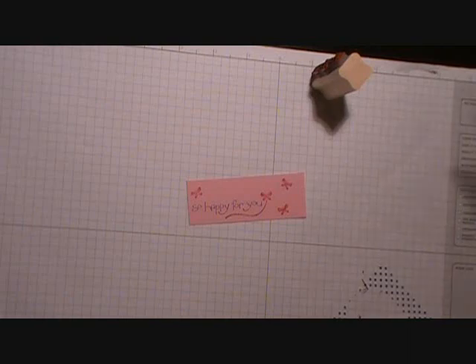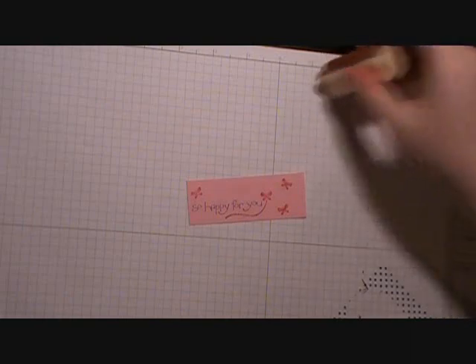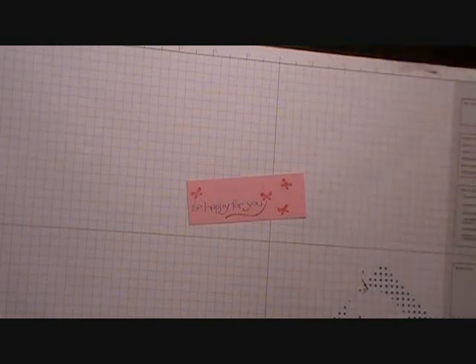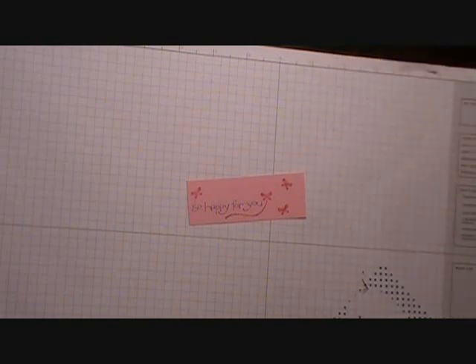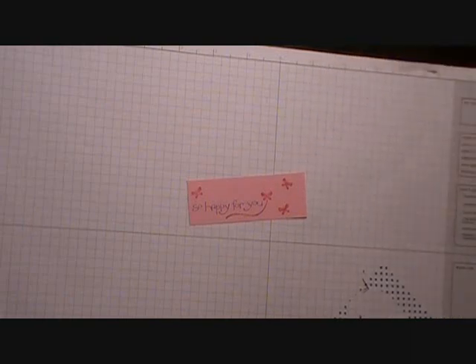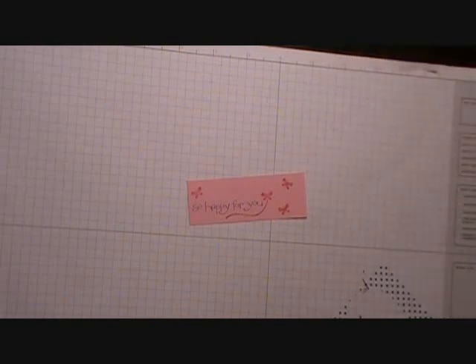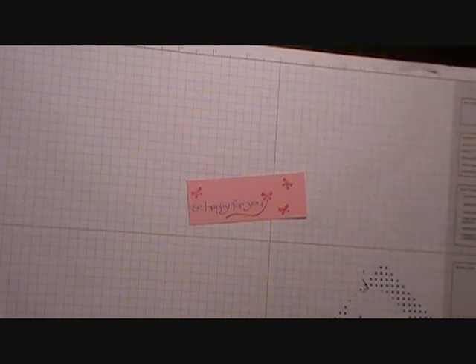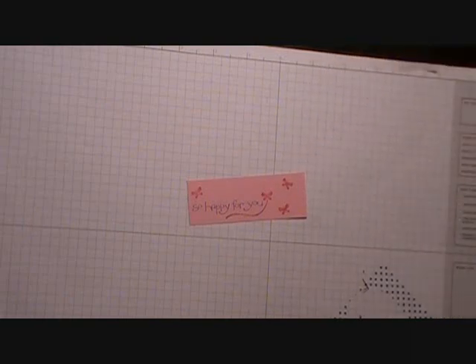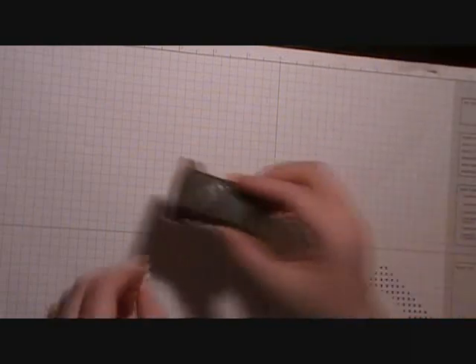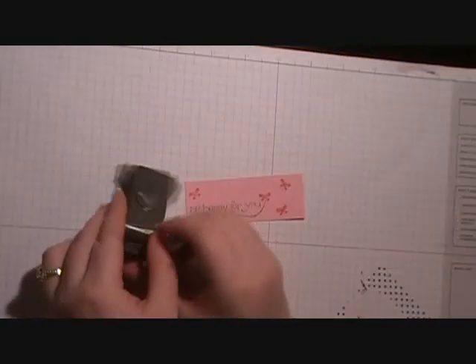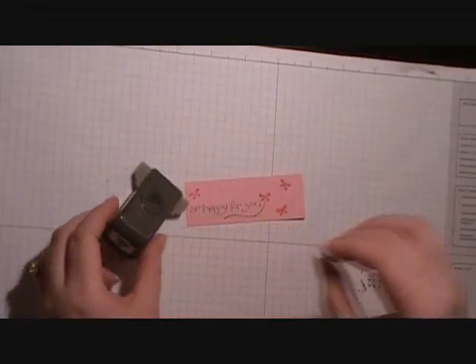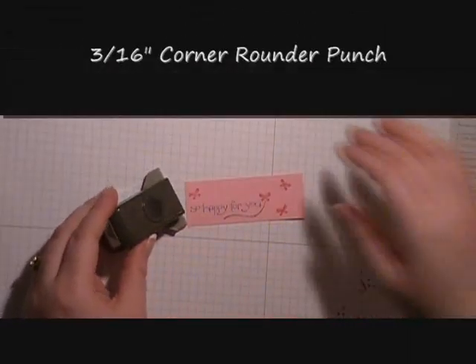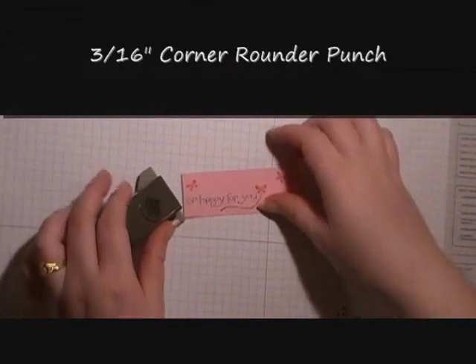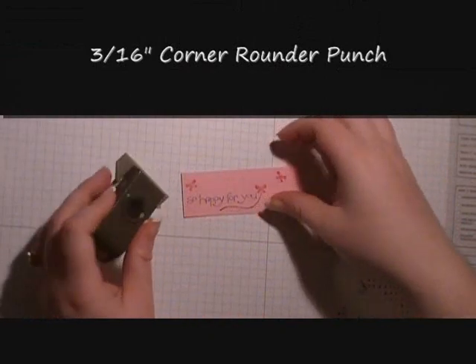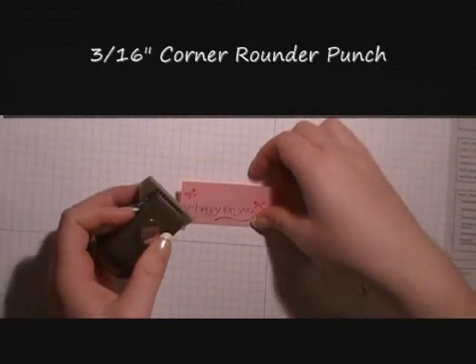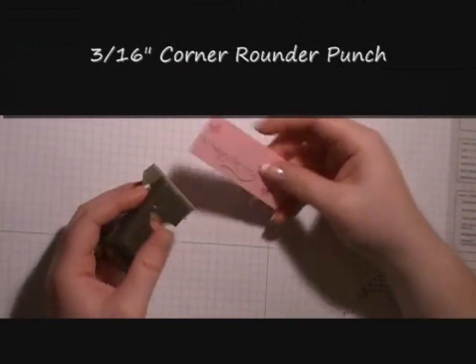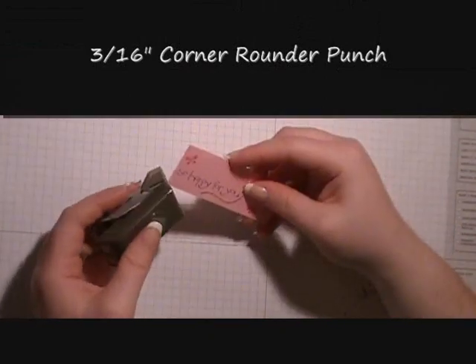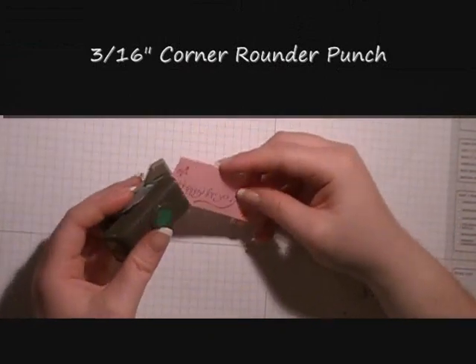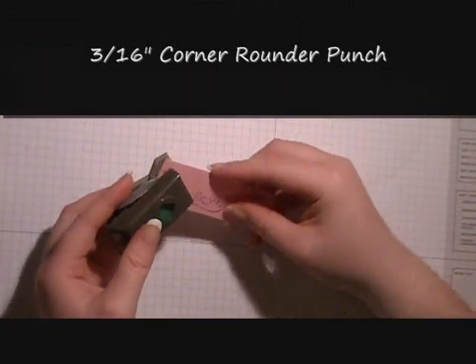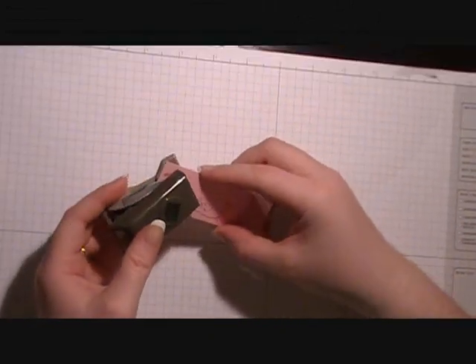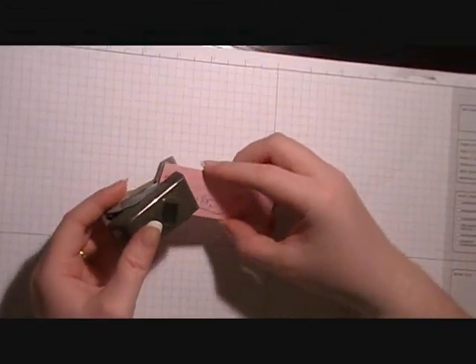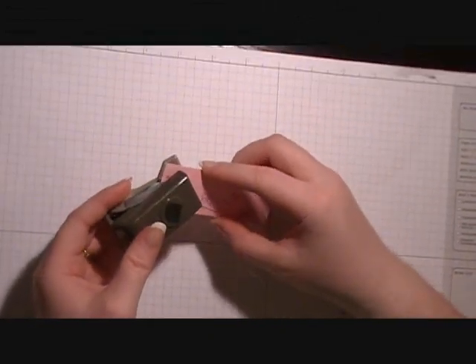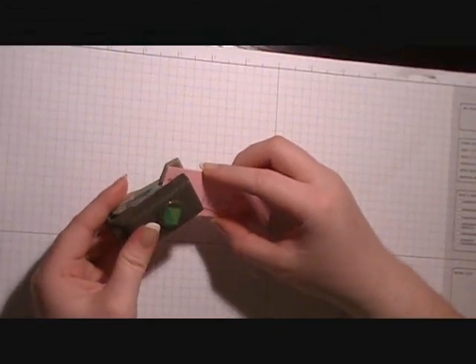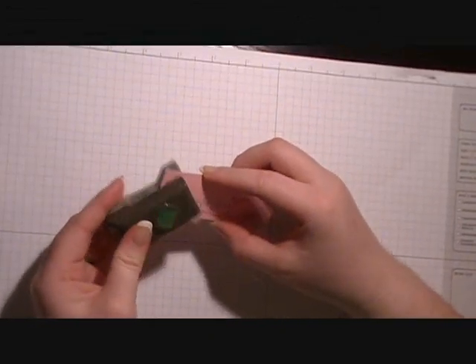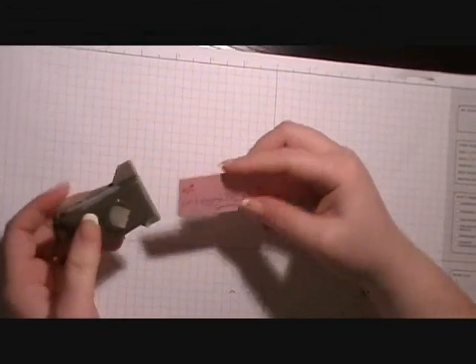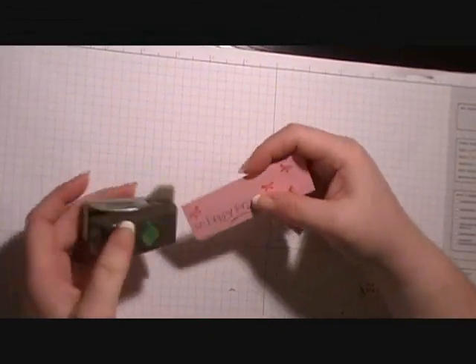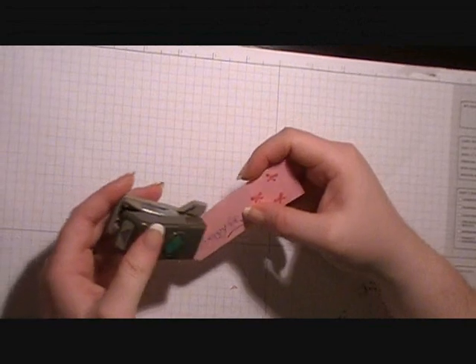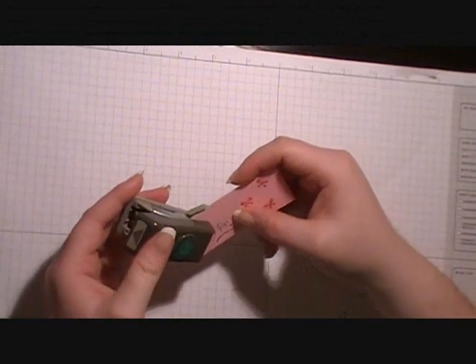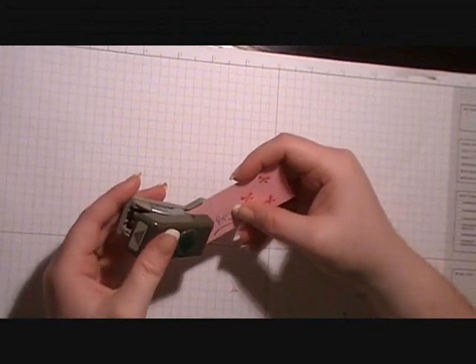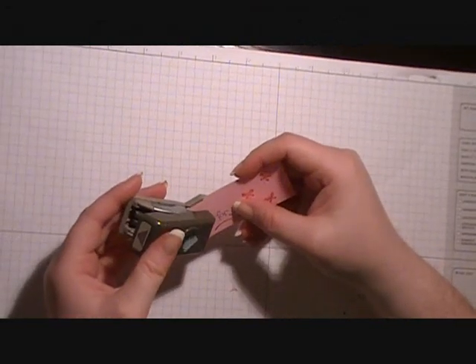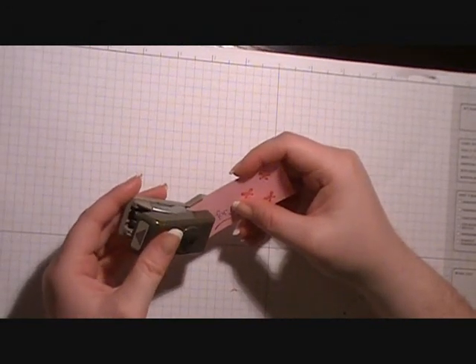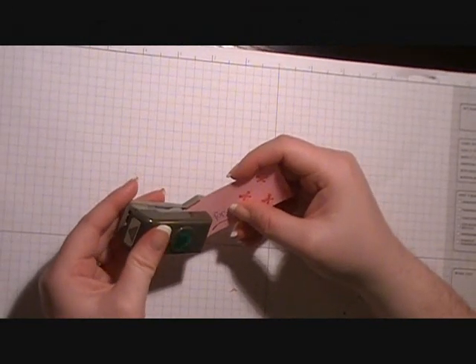Now we're going to bring in our 3/16-inch corner rounder and round two corners on the left side.